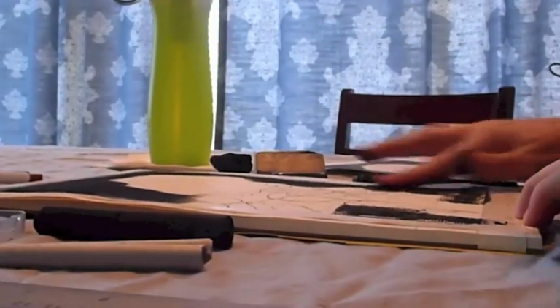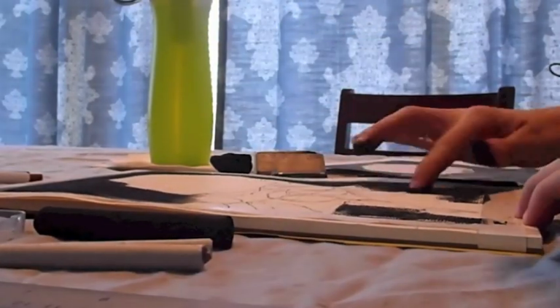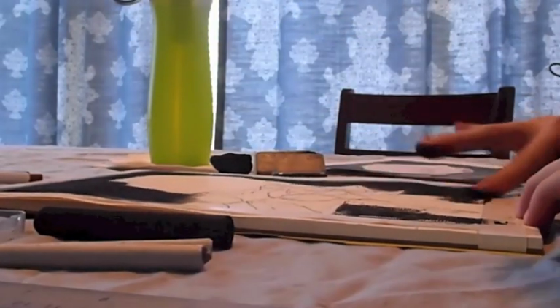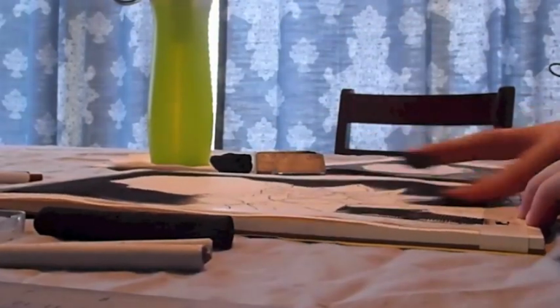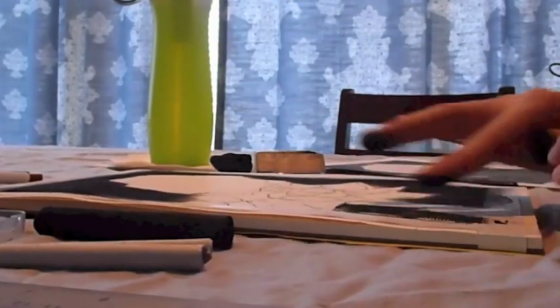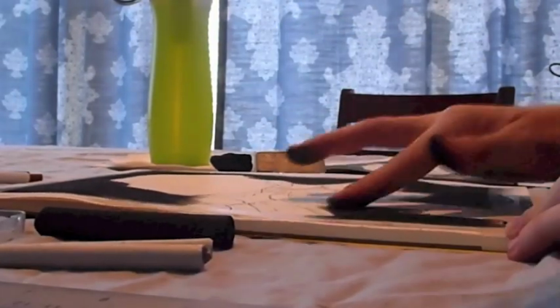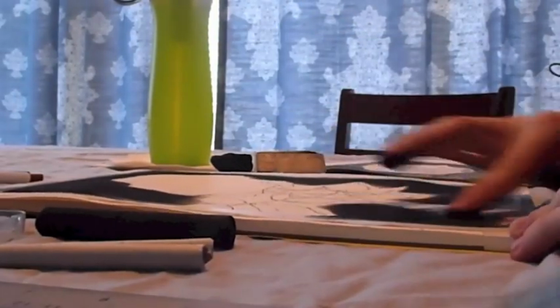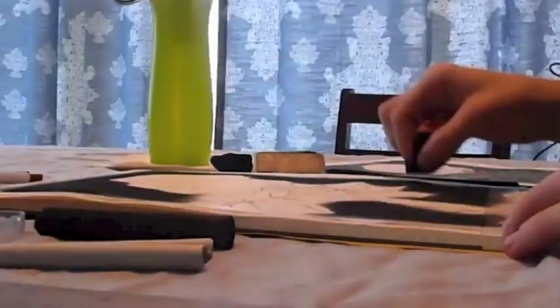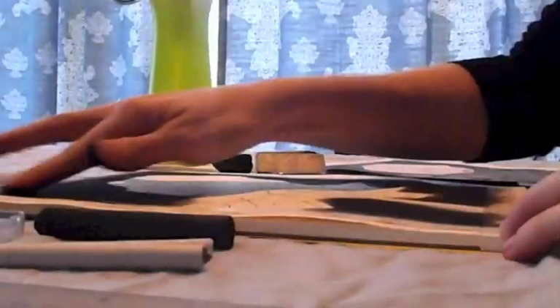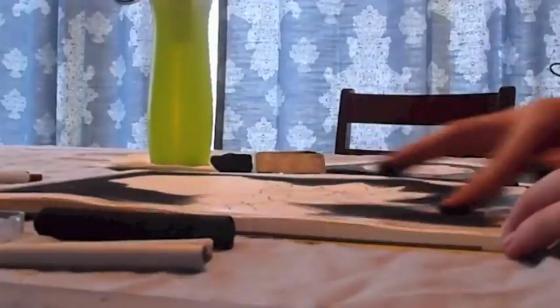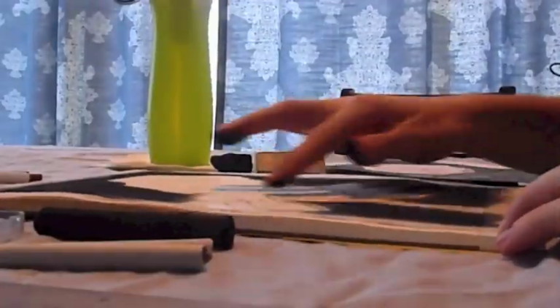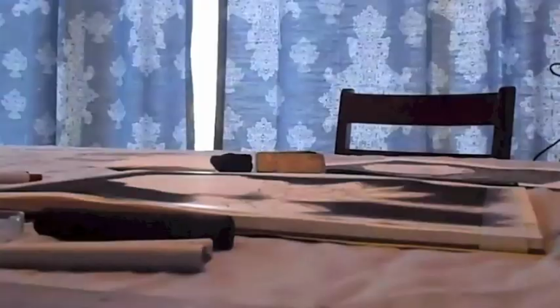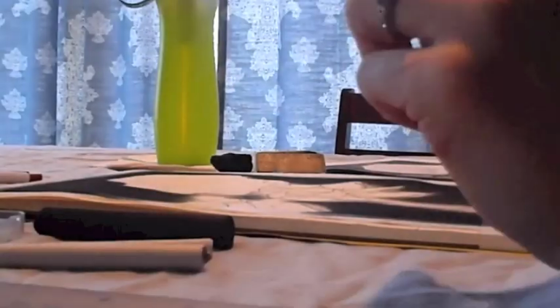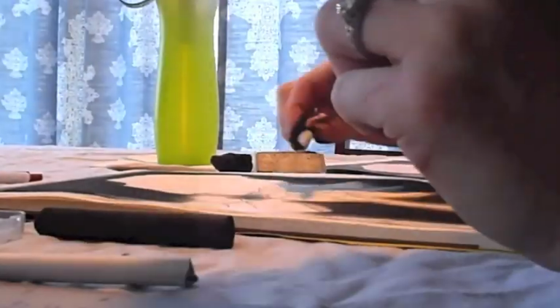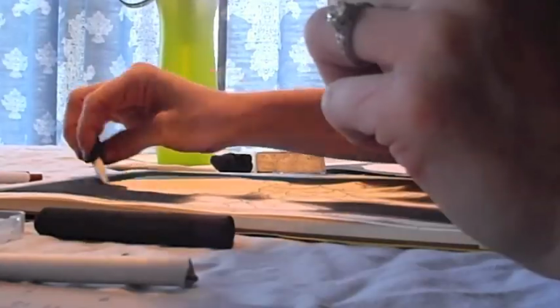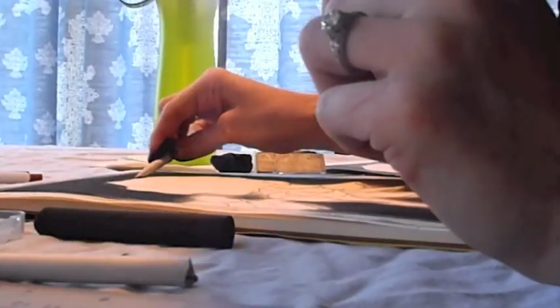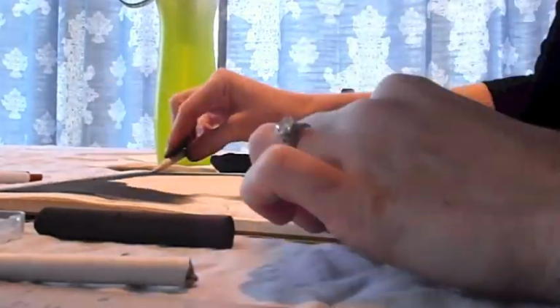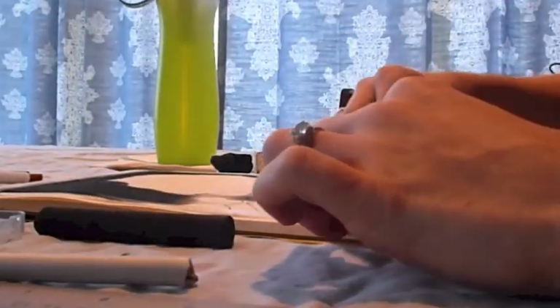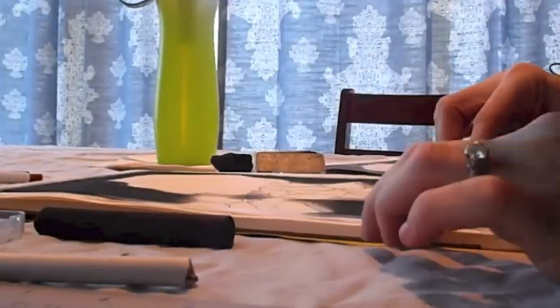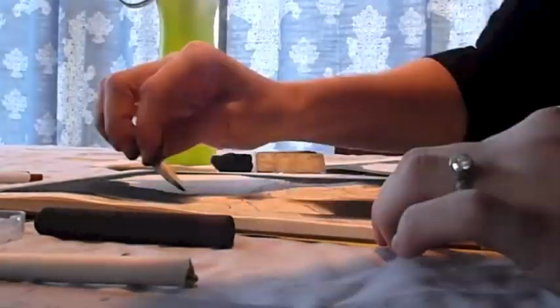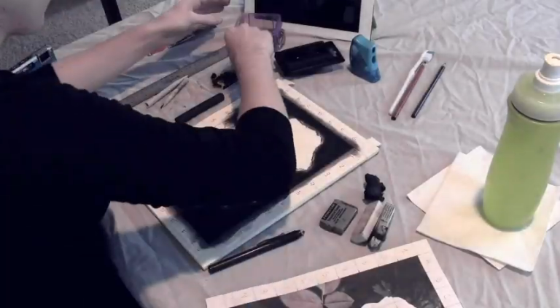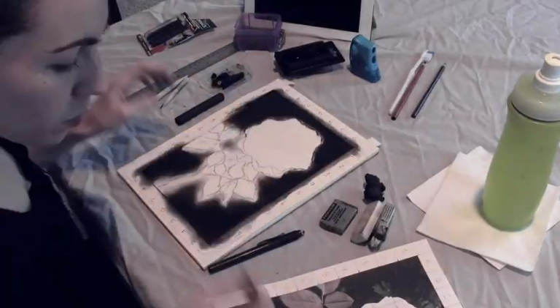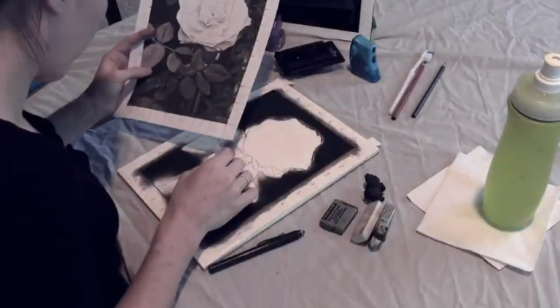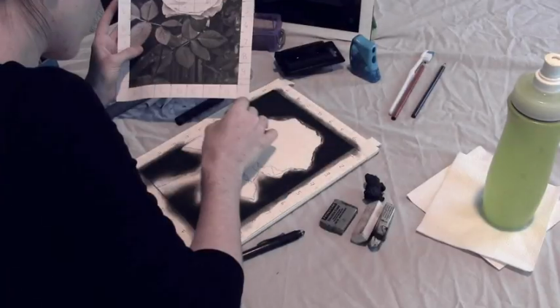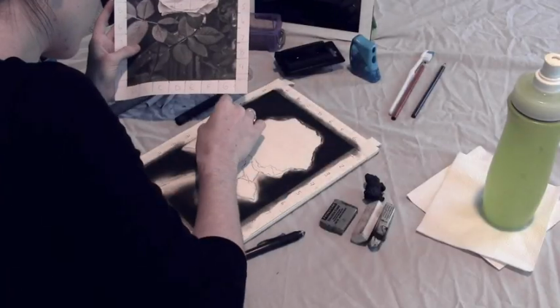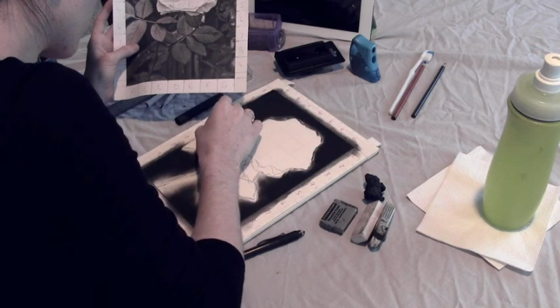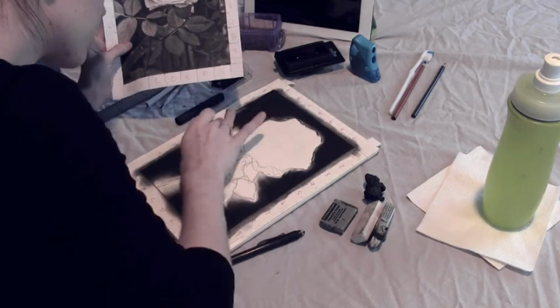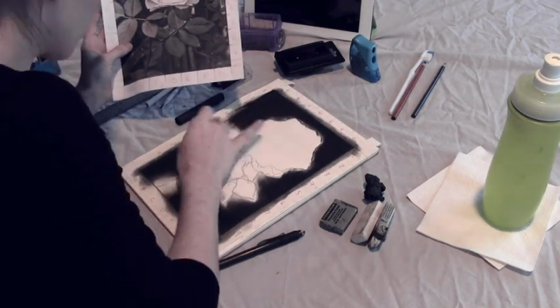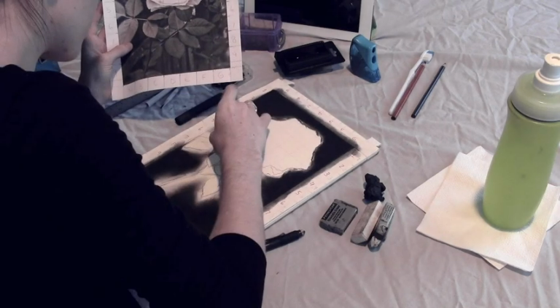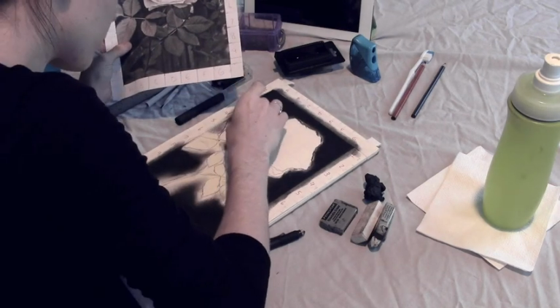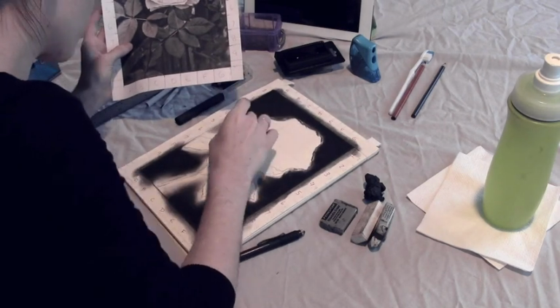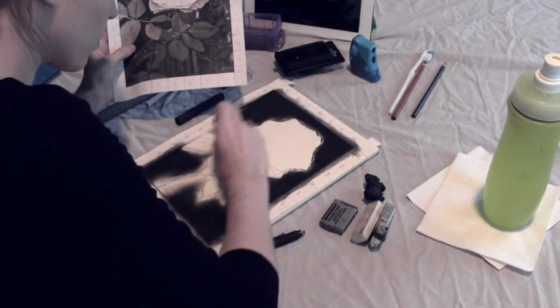I use a very soft charcoal to do the background, and then I use my fingers and shading tools to blend it to make it that dark, soft color.